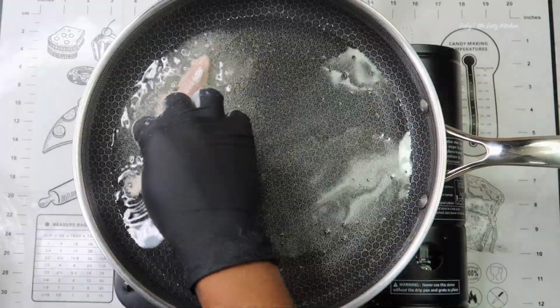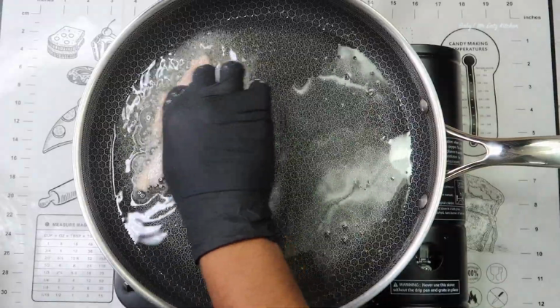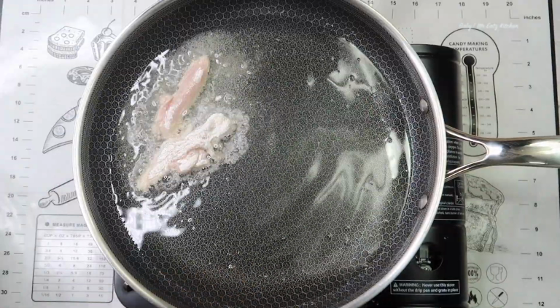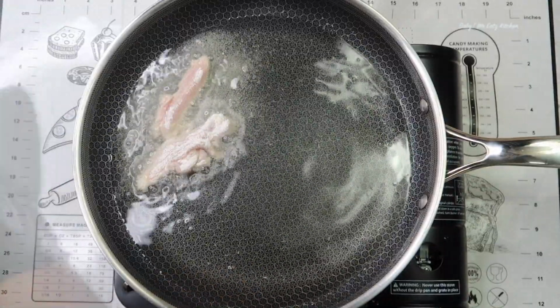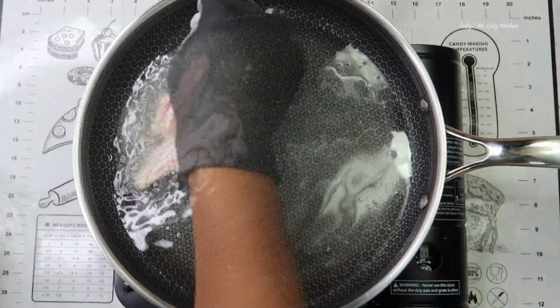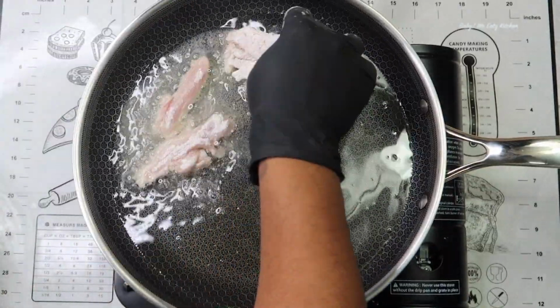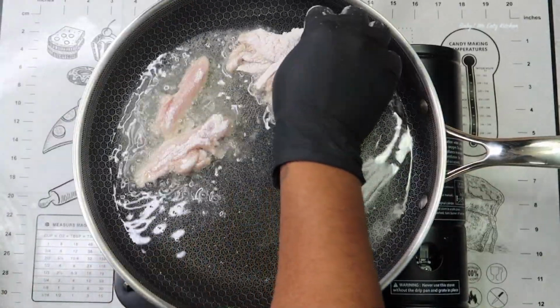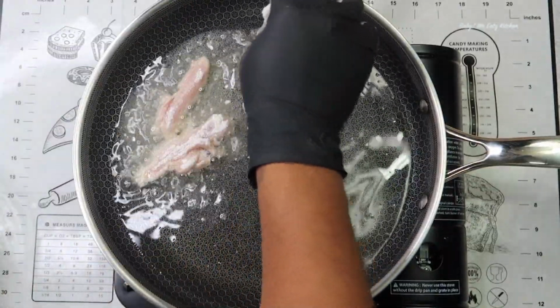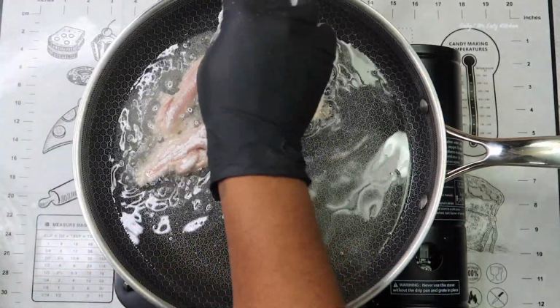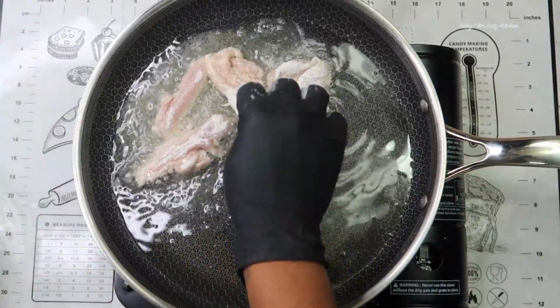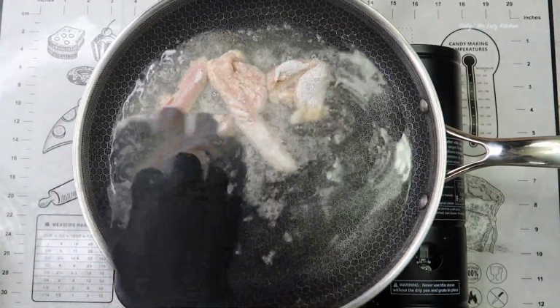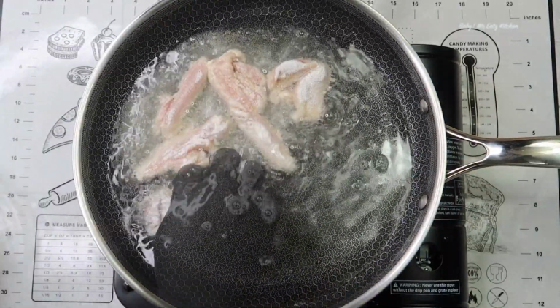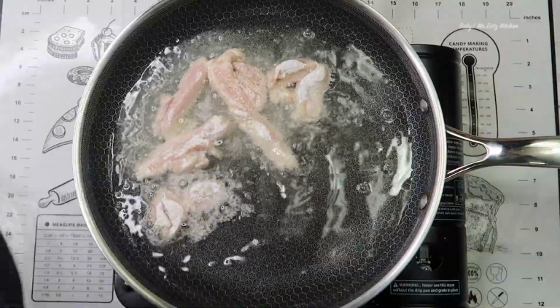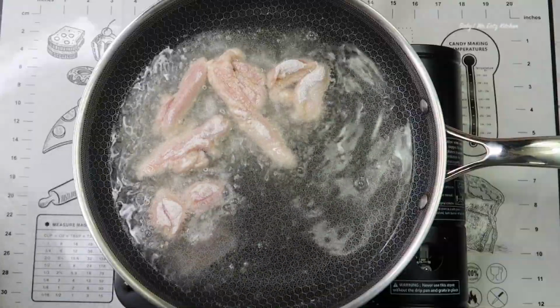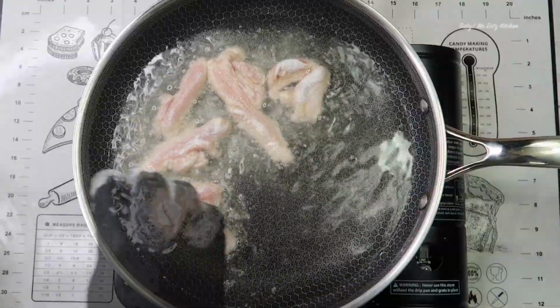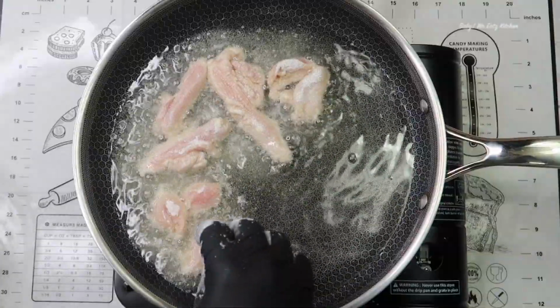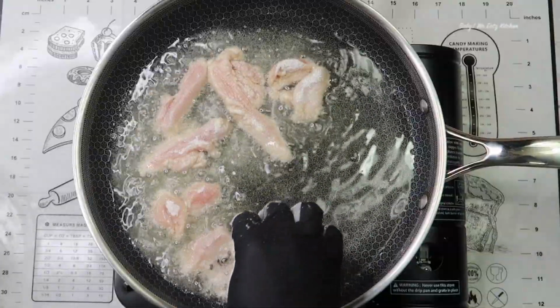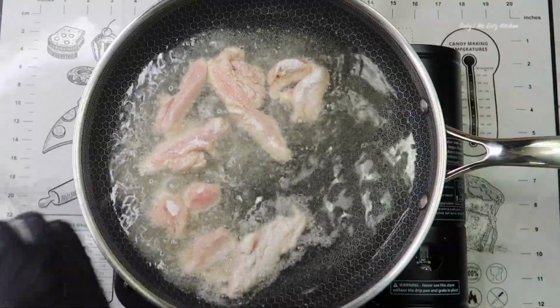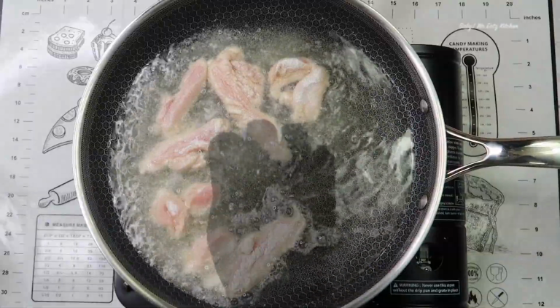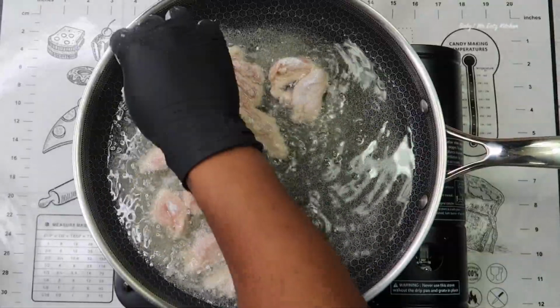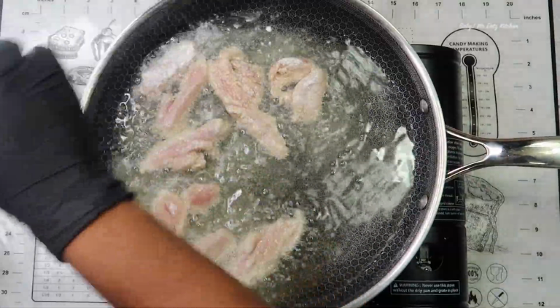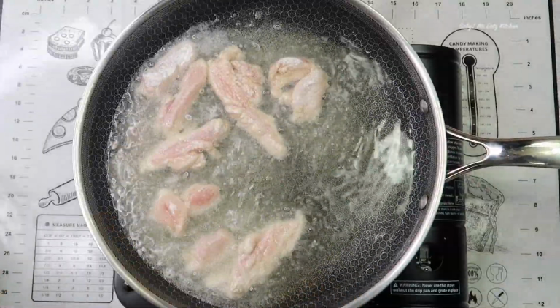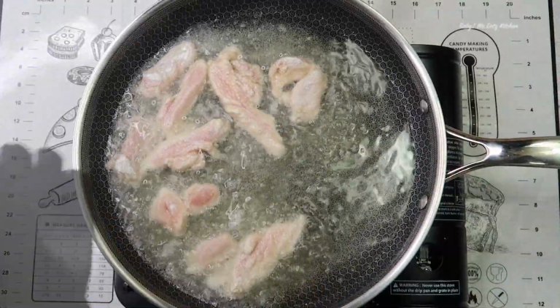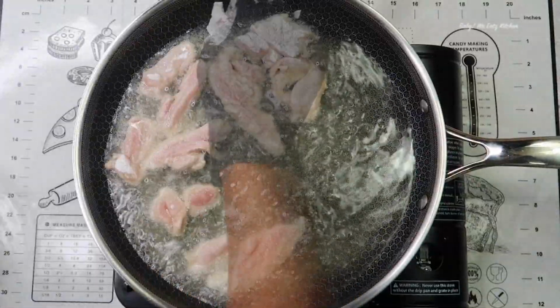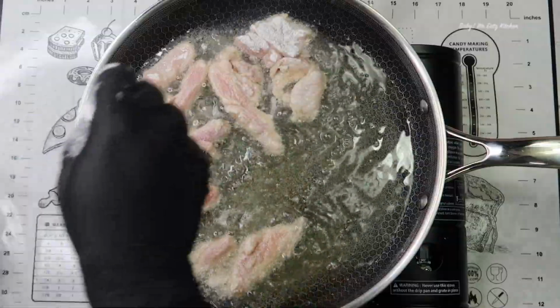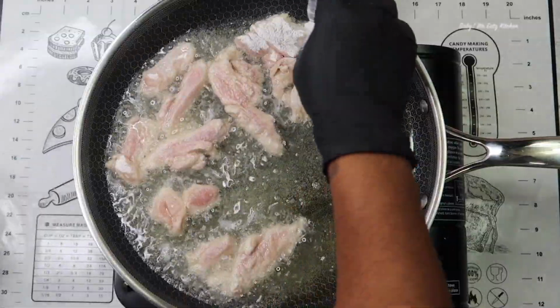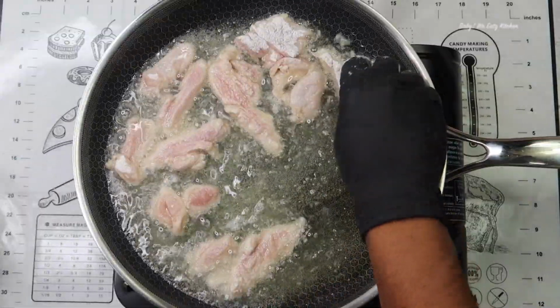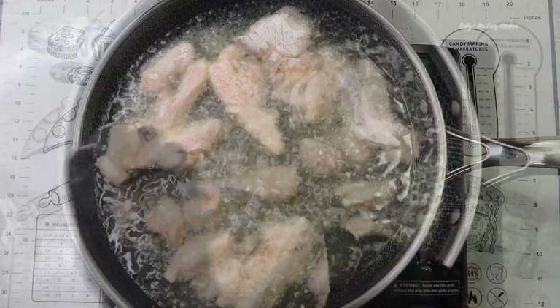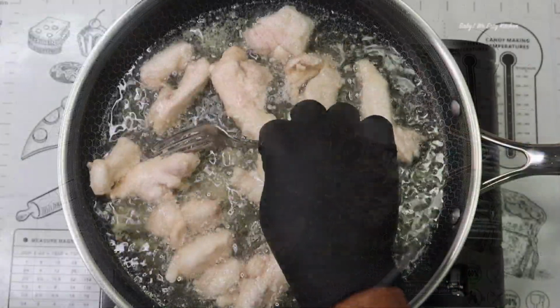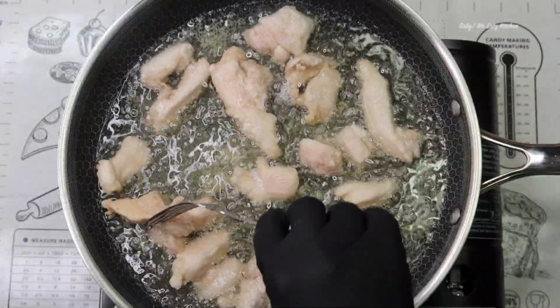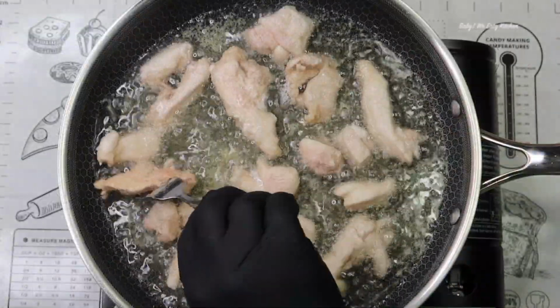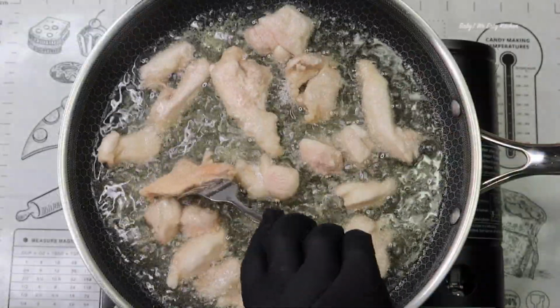The next thing we're going to do is heat up some oil in our frying pan or wok. Next we're going to add our chicken into the oil until golden and cooked through. Here I'm adding my chicken and flipping it over.